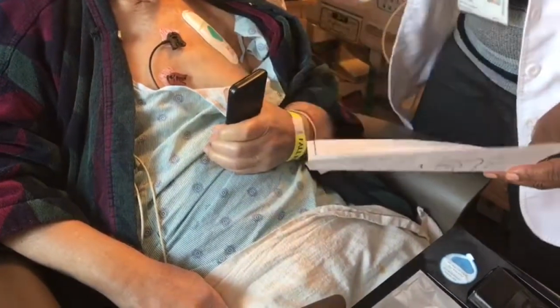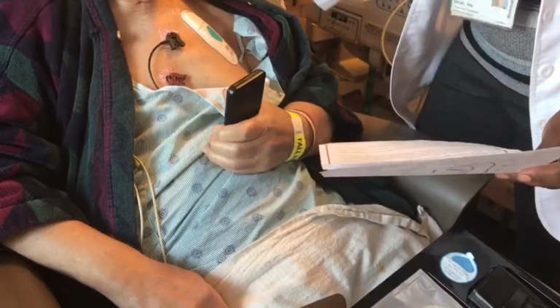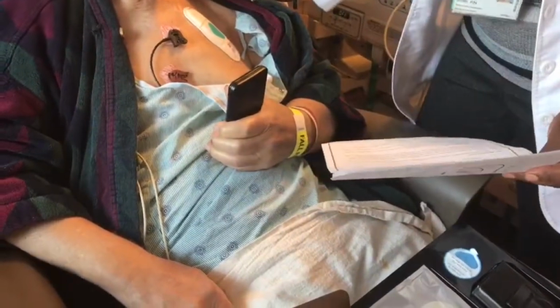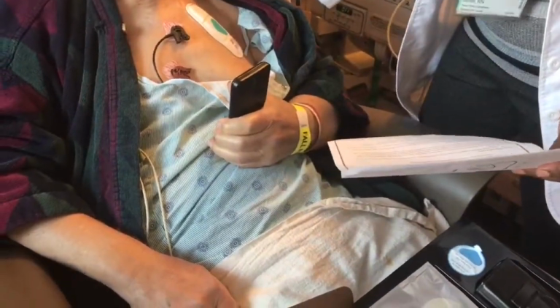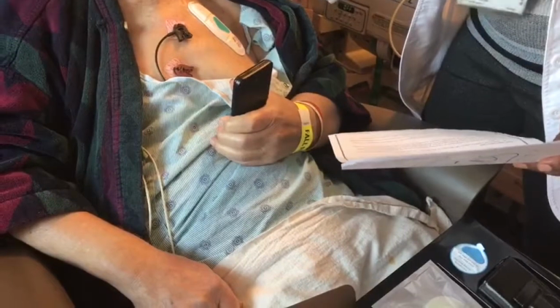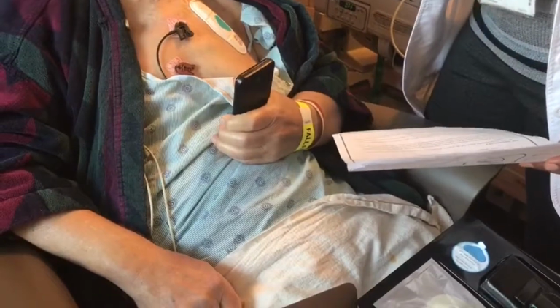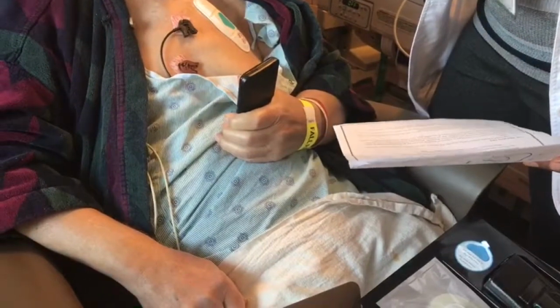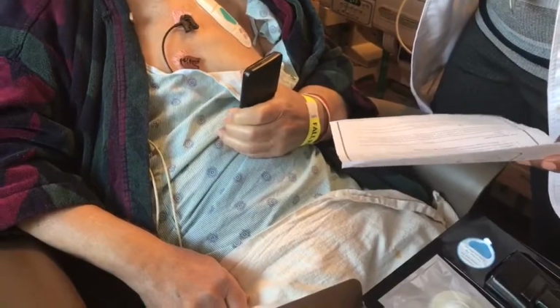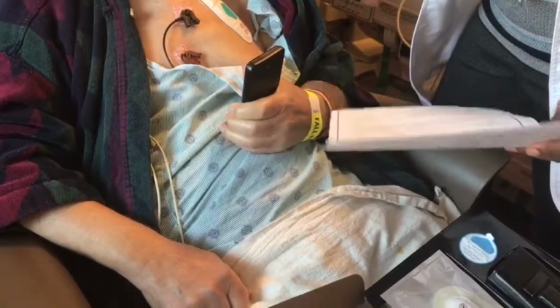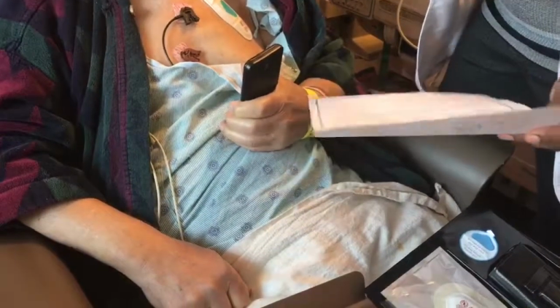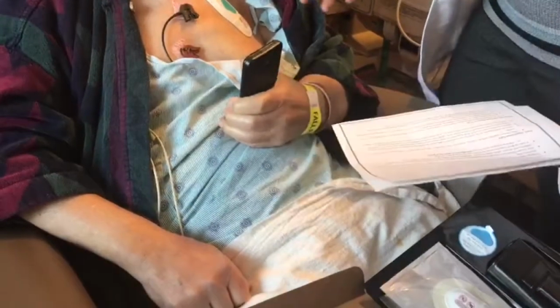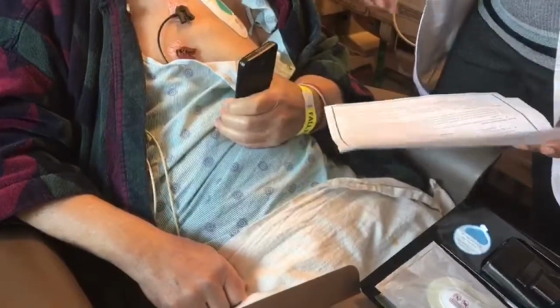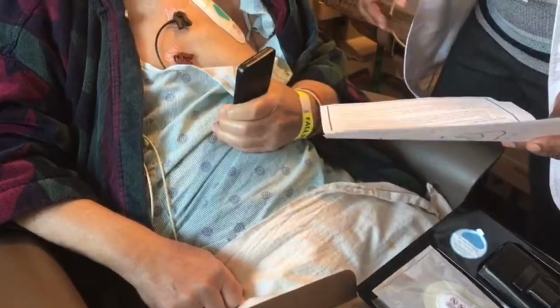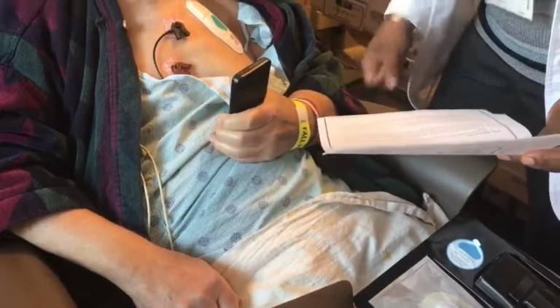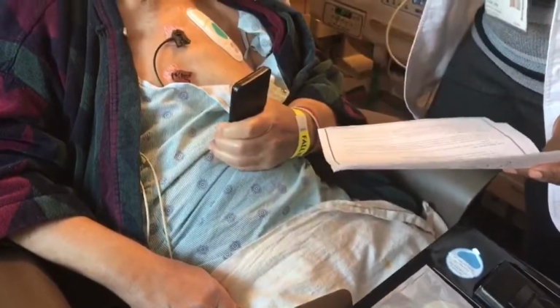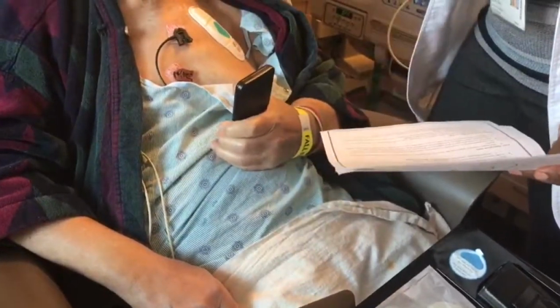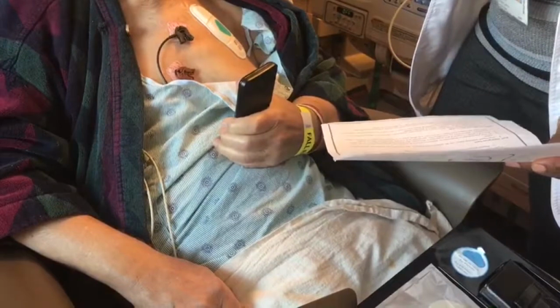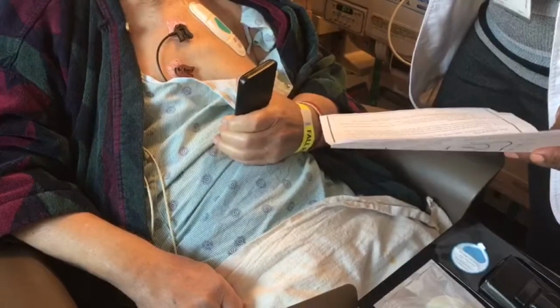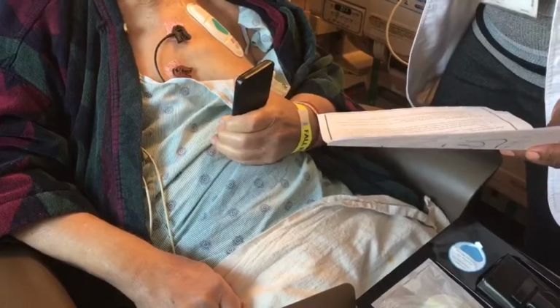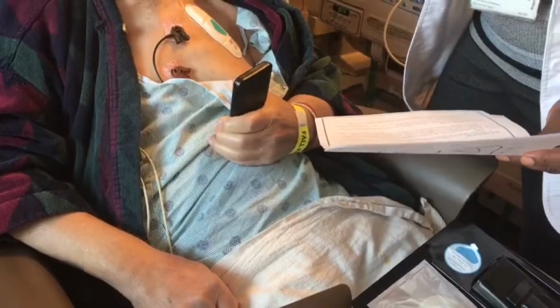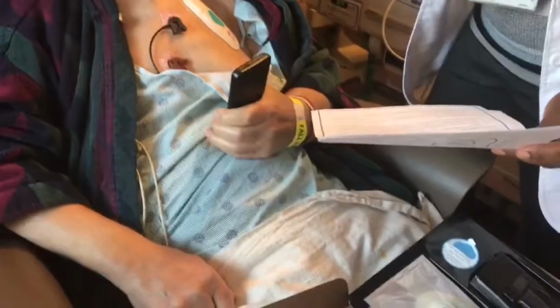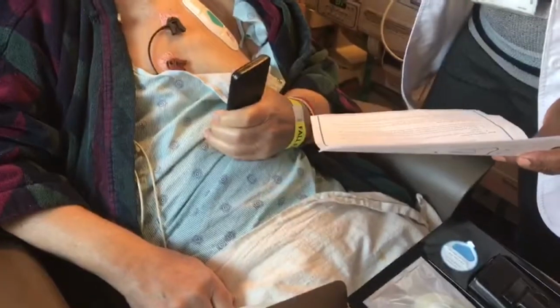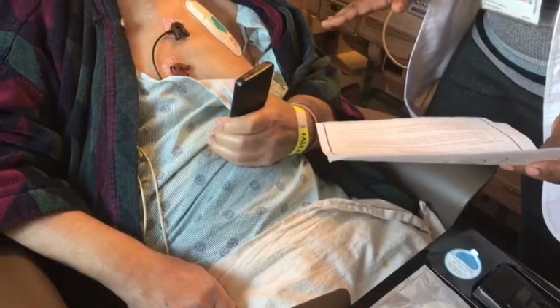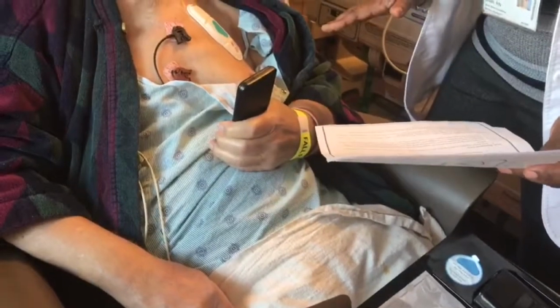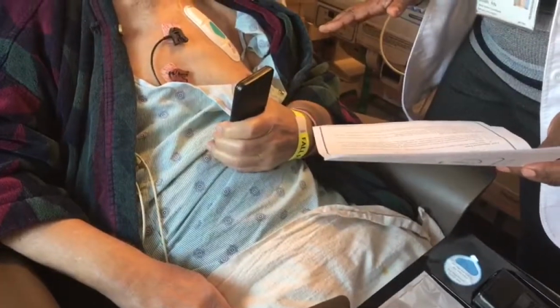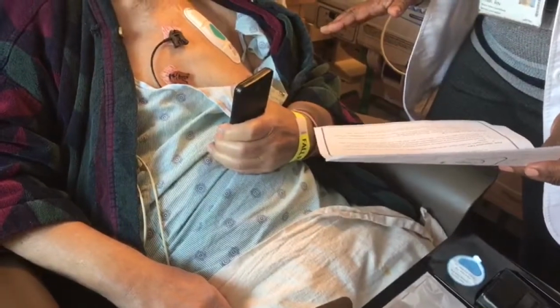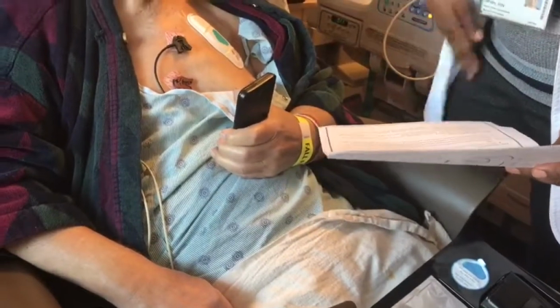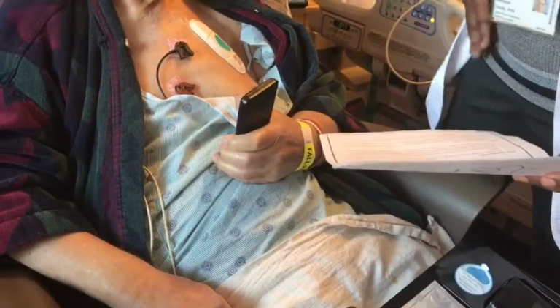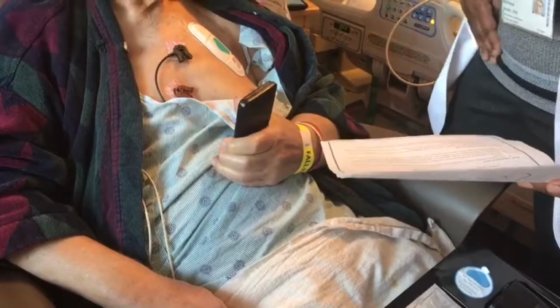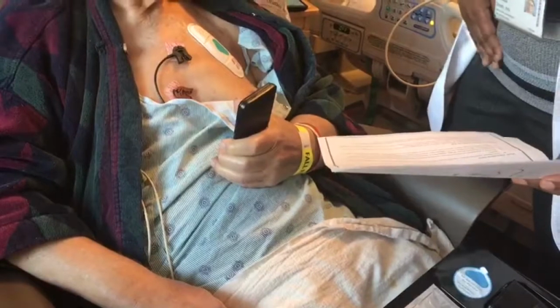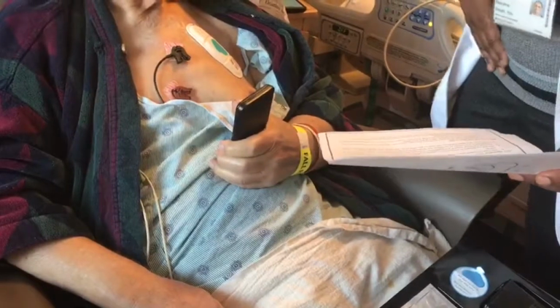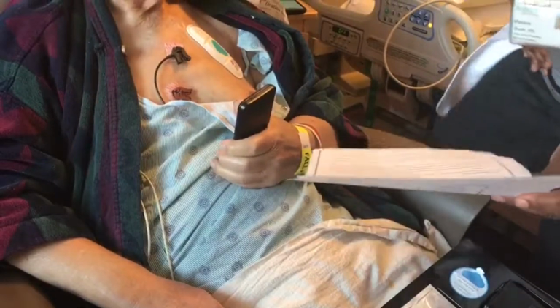Remember, do not participate in any strenuous physical activity. Please walk. Don't lift anything heavier than 10 pounds. No driving for this first week — we don't want you to pop the seal on your groin.